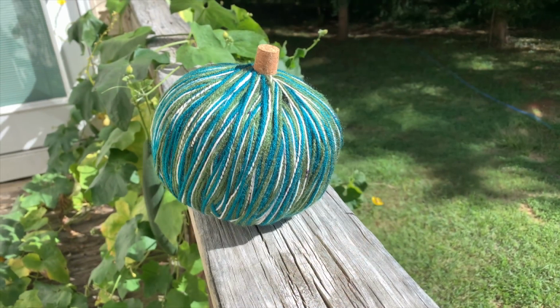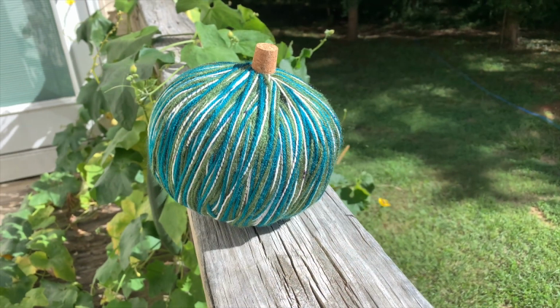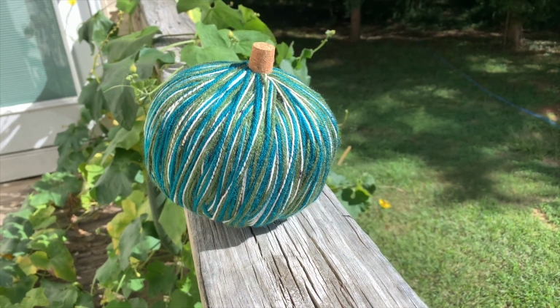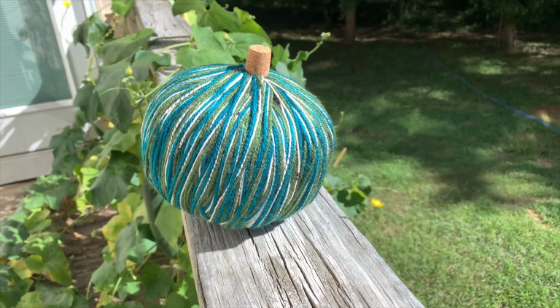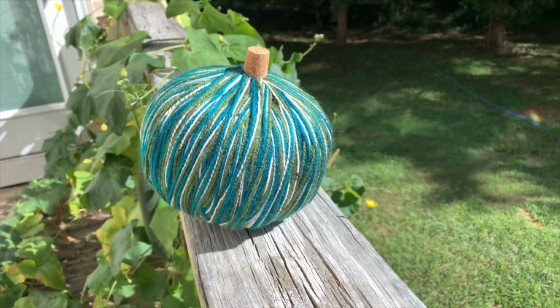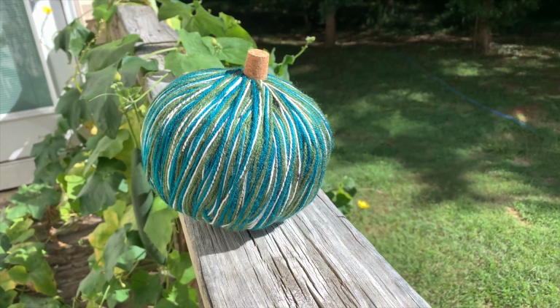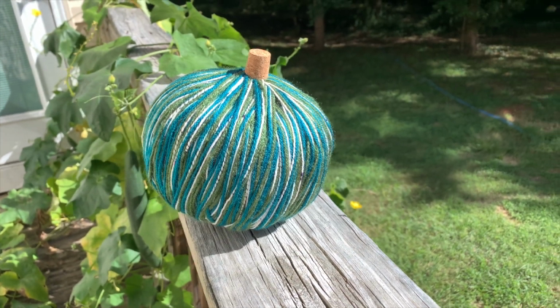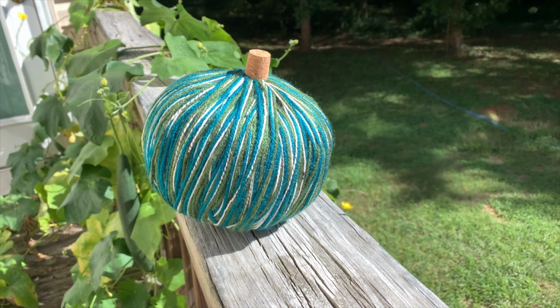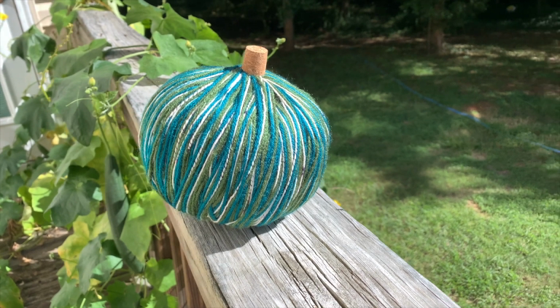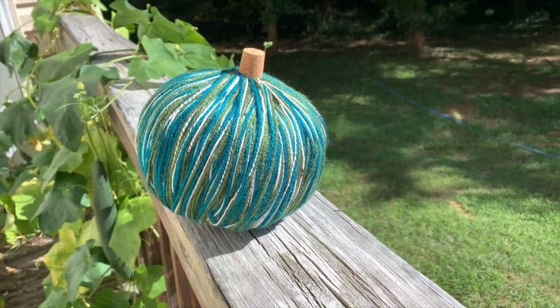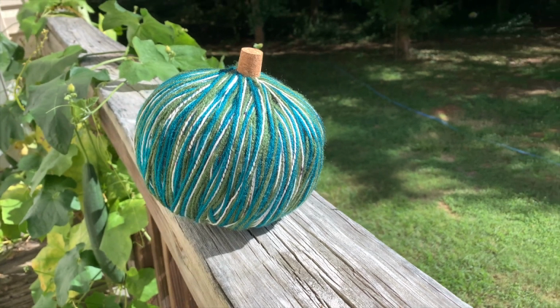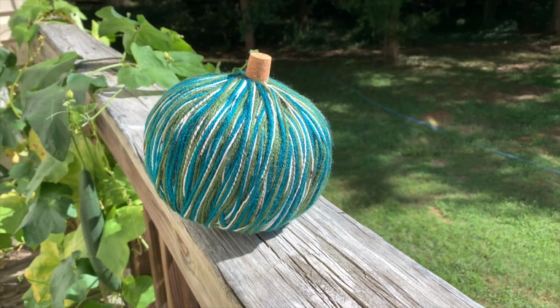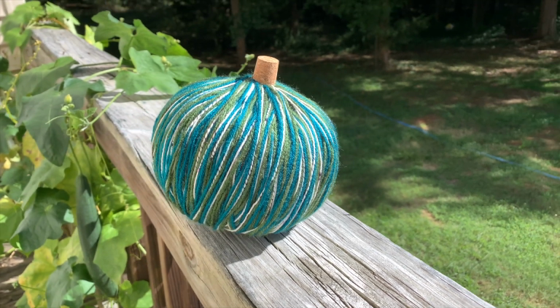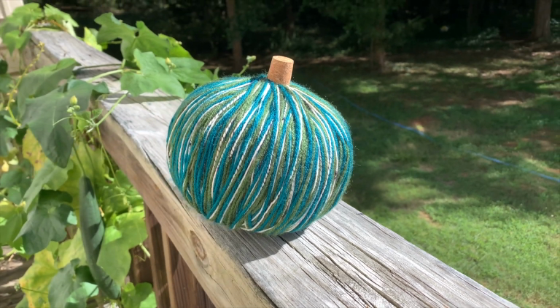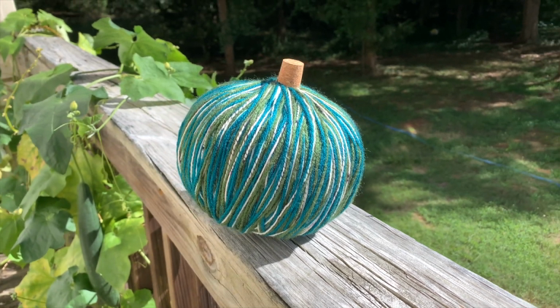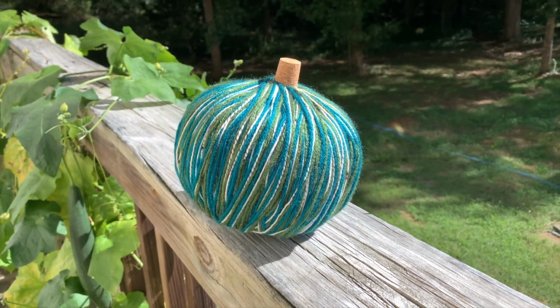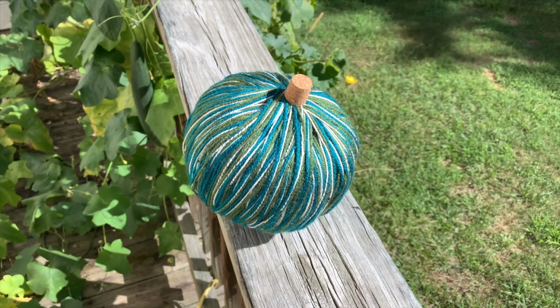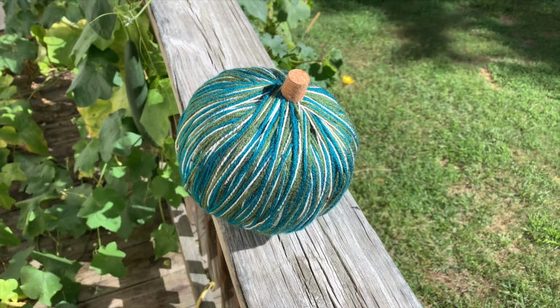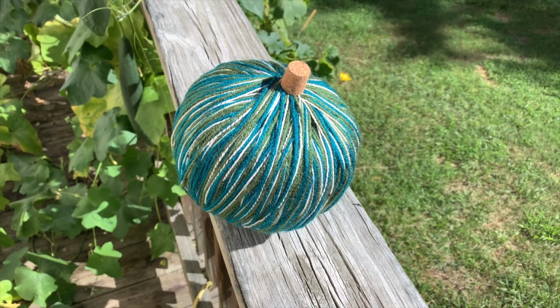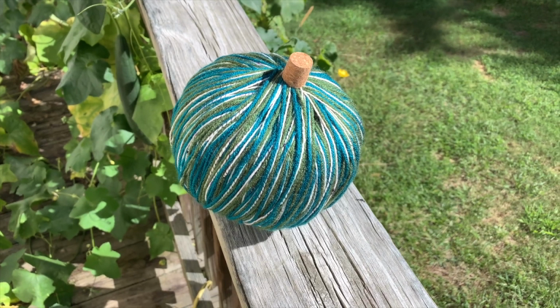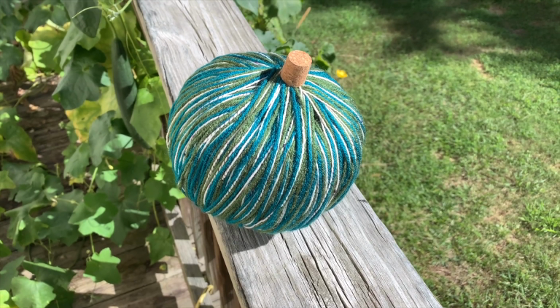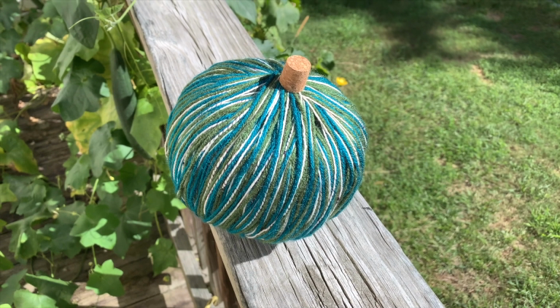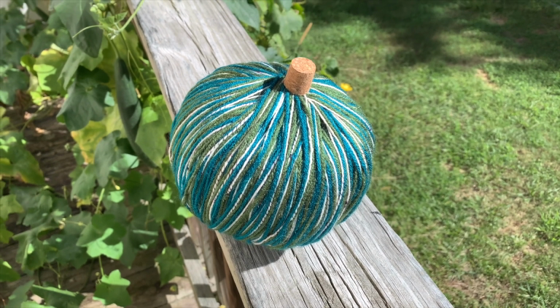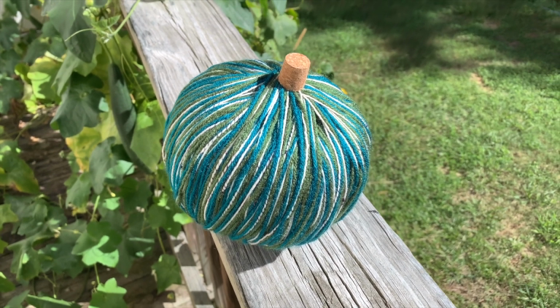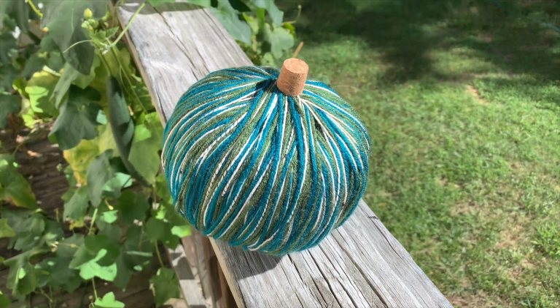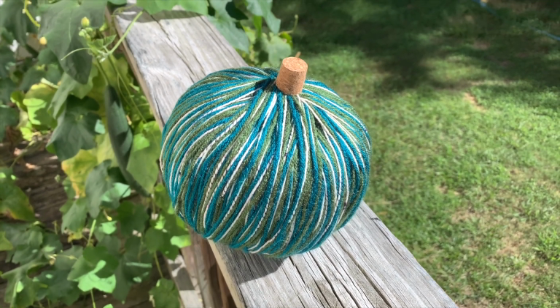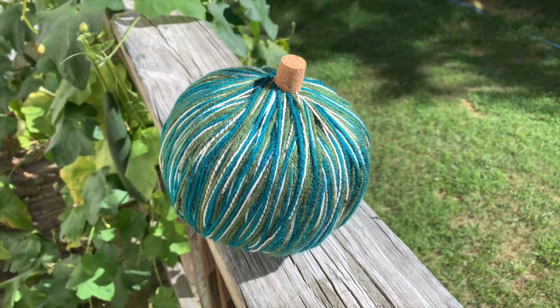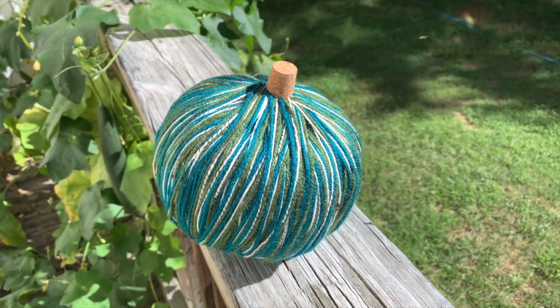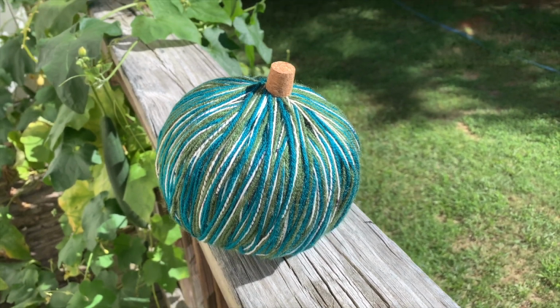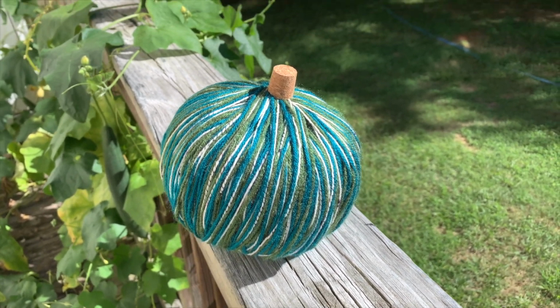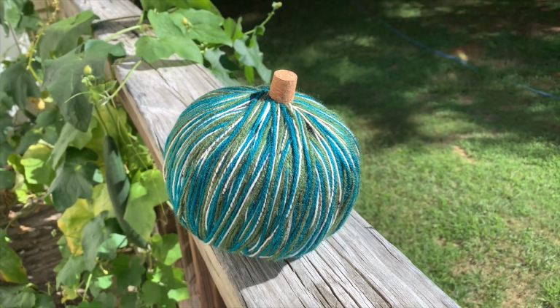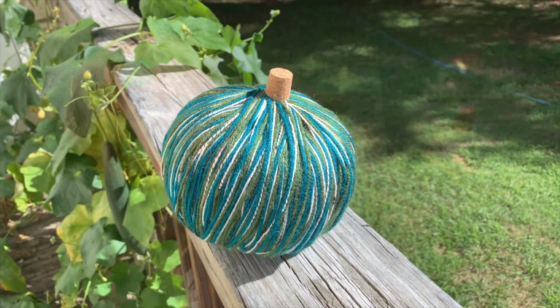Here is how this pumpkin turned out. I love the texture on this pumpkin and I also love how simple it was to create. This is a great option if you want to match it to a specific color scheme — just use whatever color yarn you want.